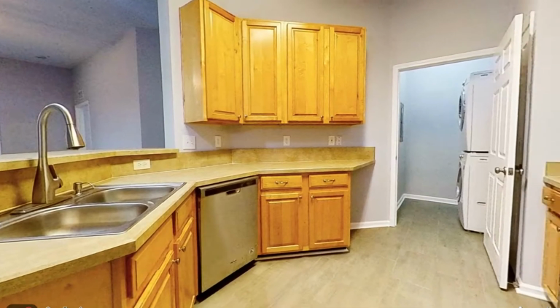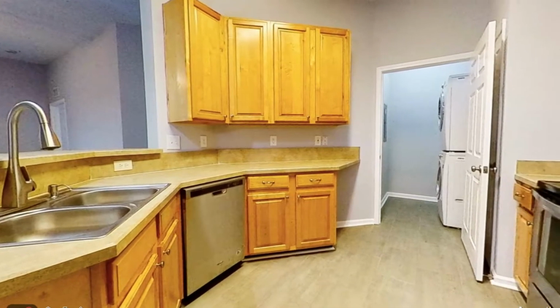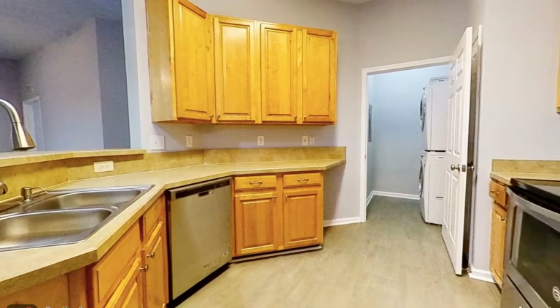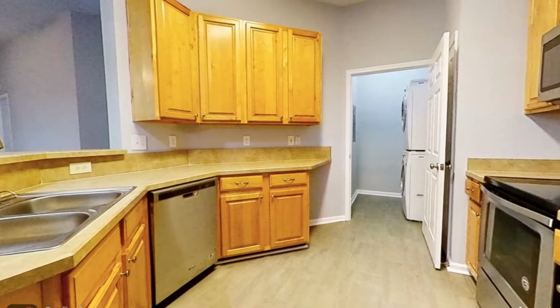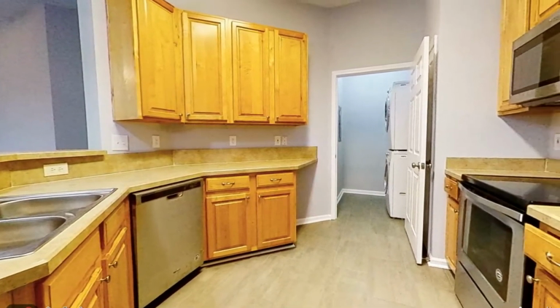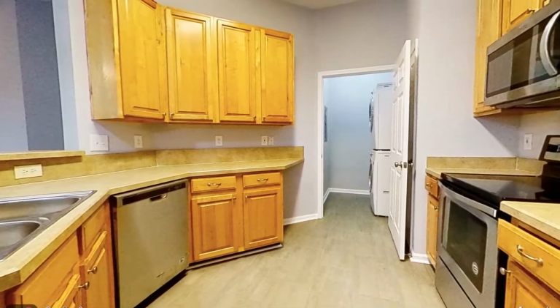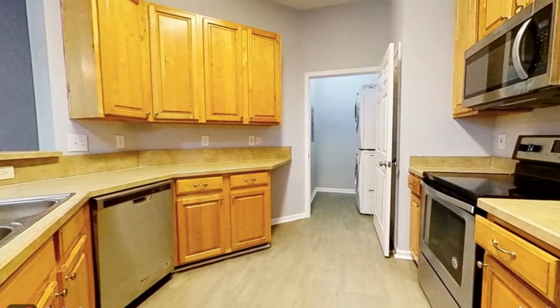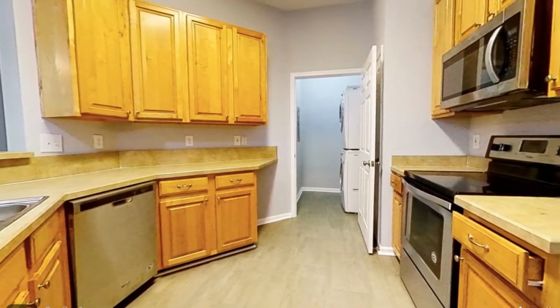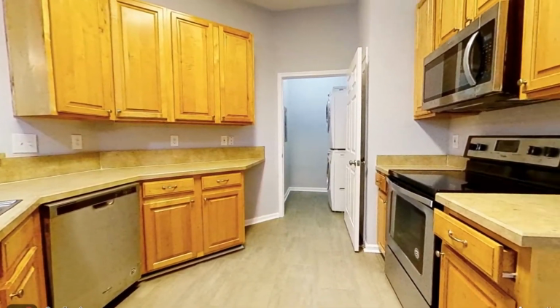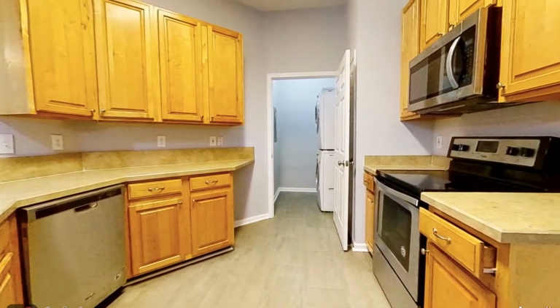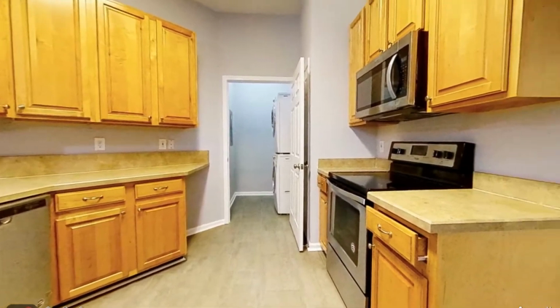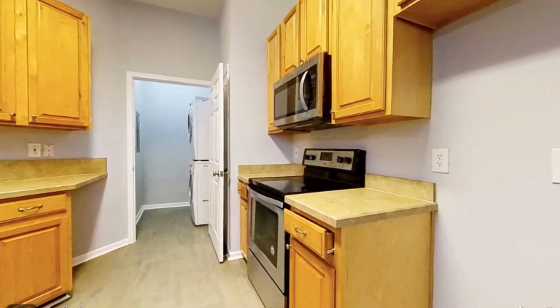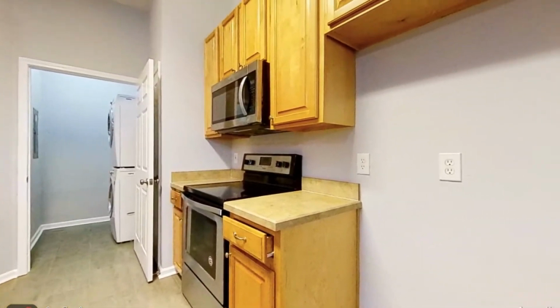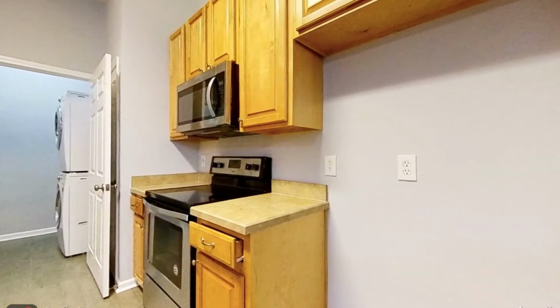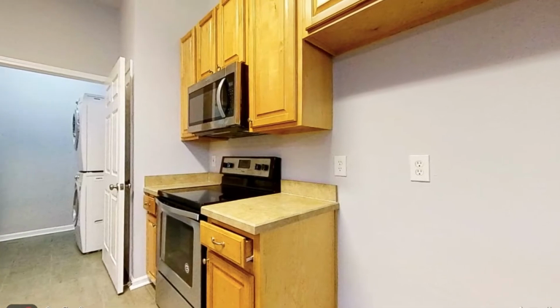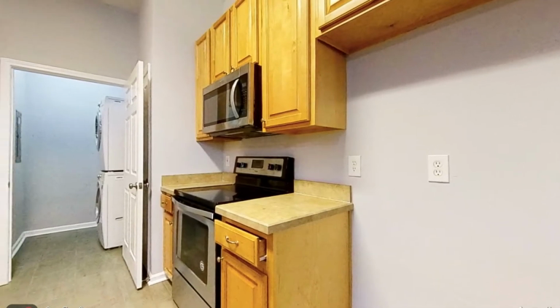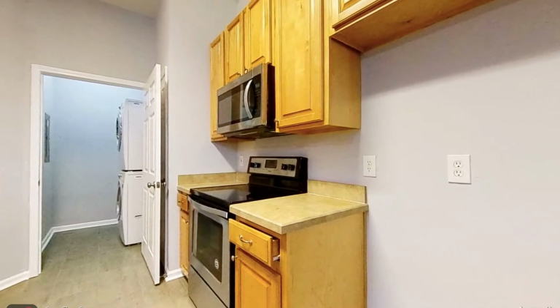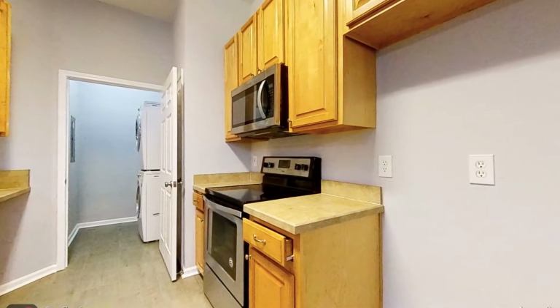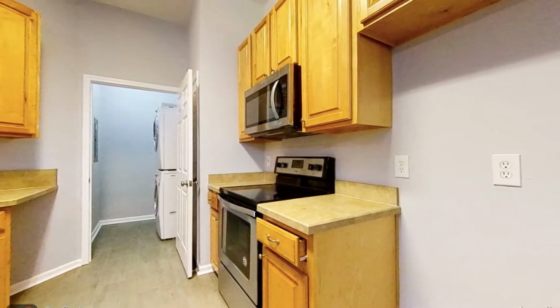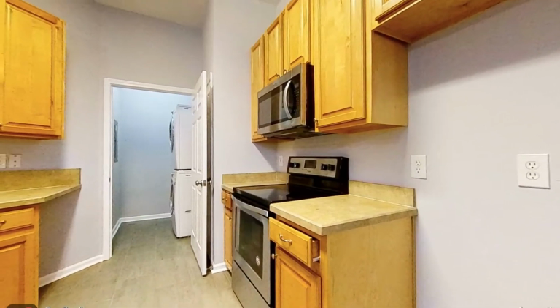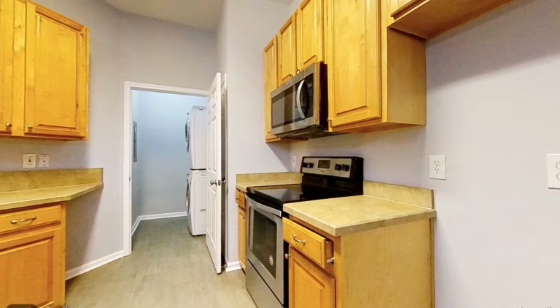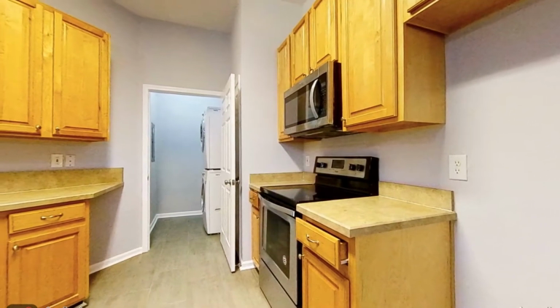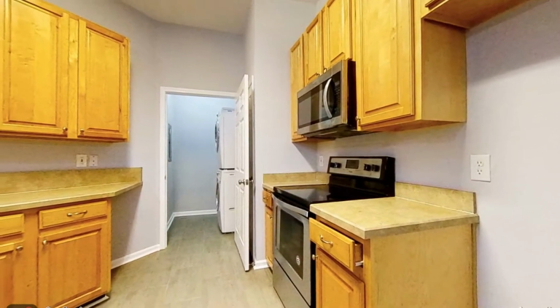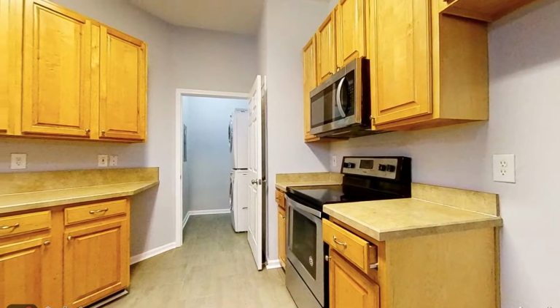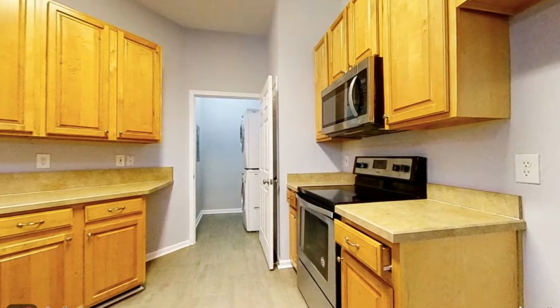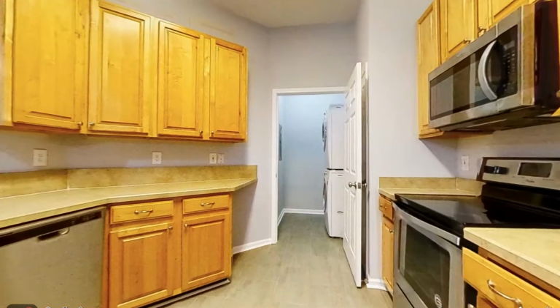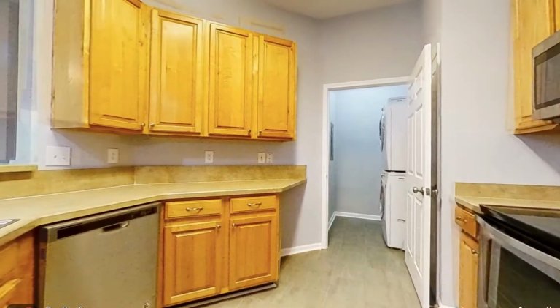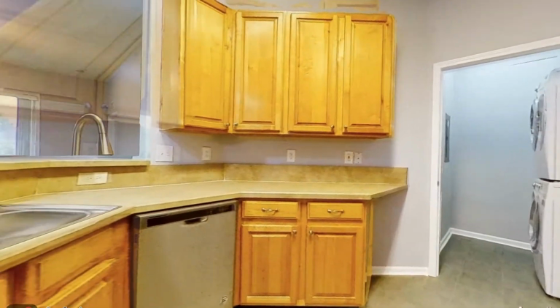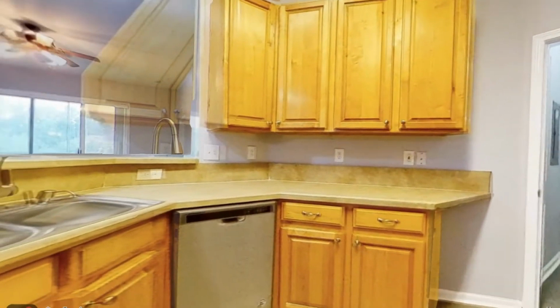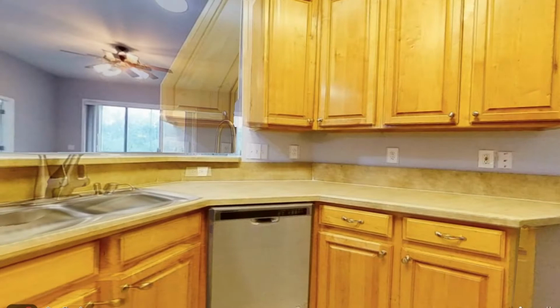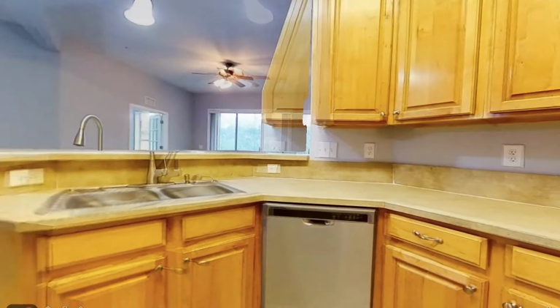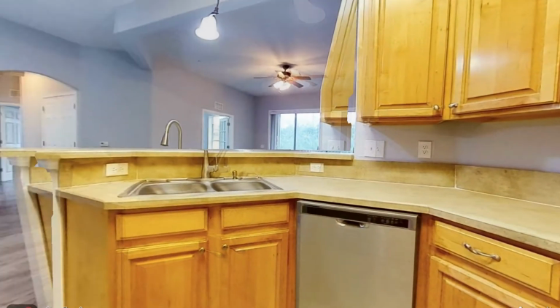The gourmet kitchen has everything you need, with ample cabinet and counter space, a breakfast bar, and appliances including a range, a built-in microwave, and a dishwasher.